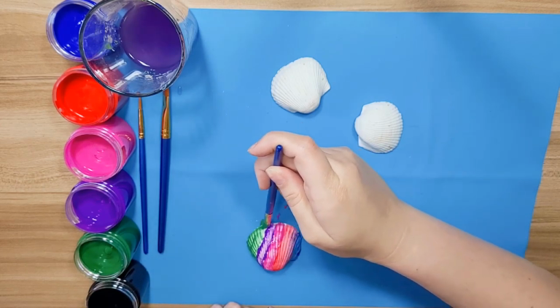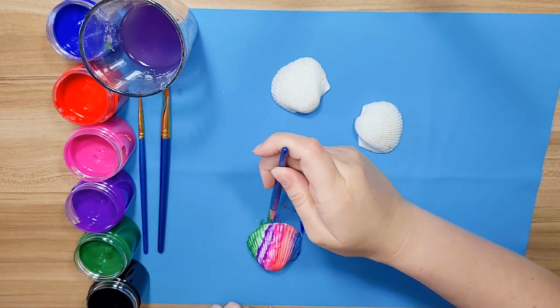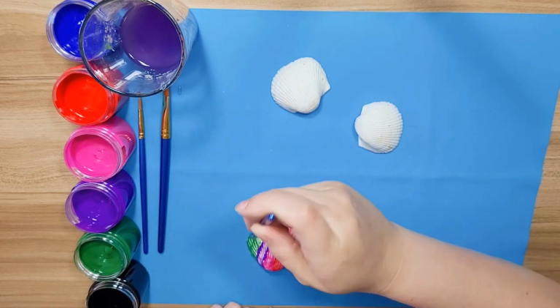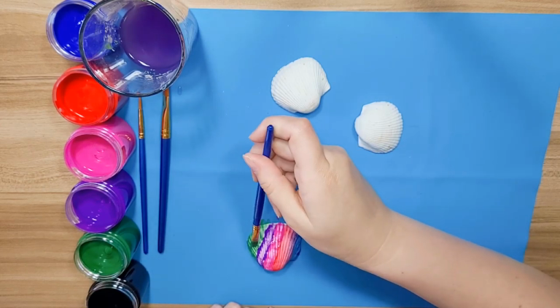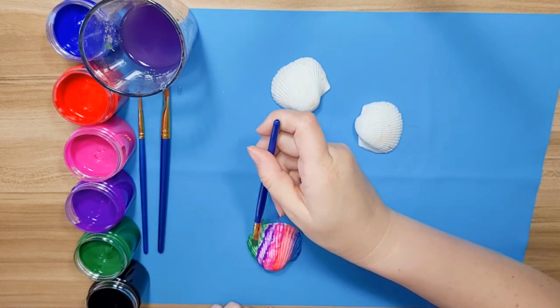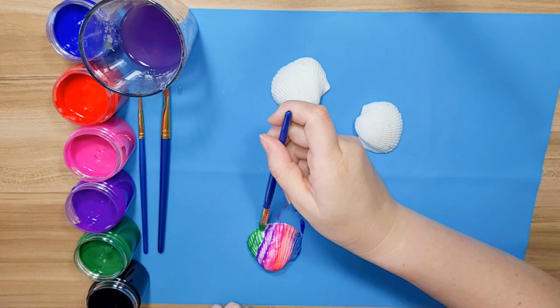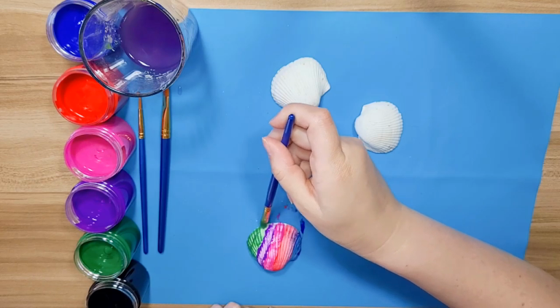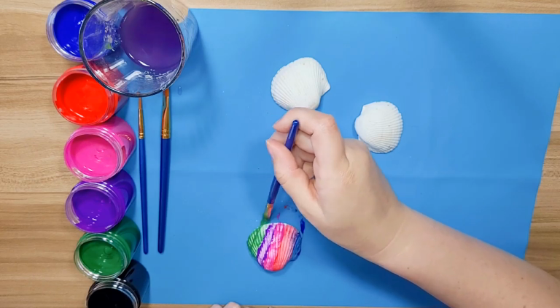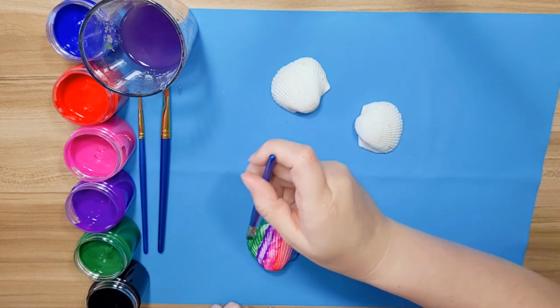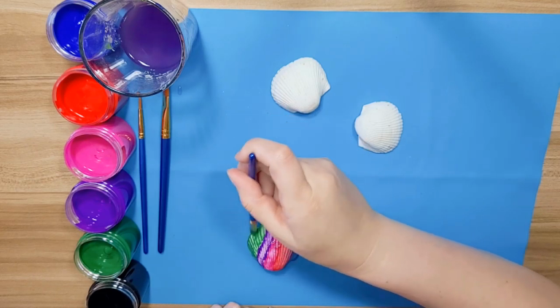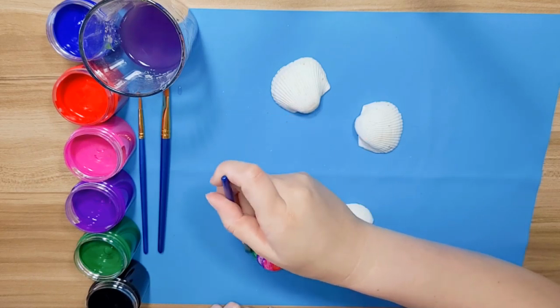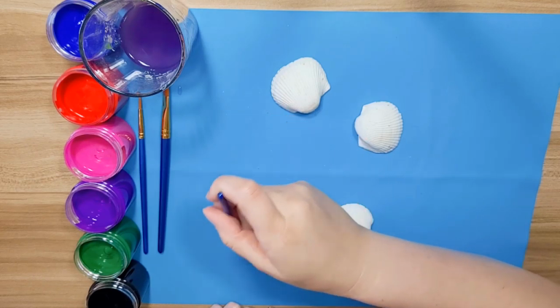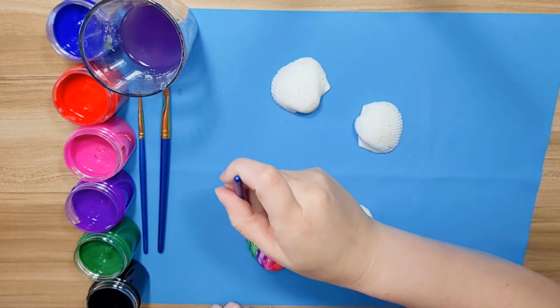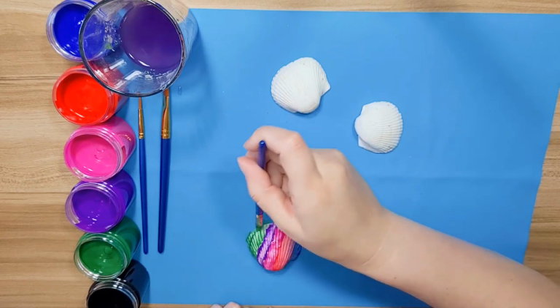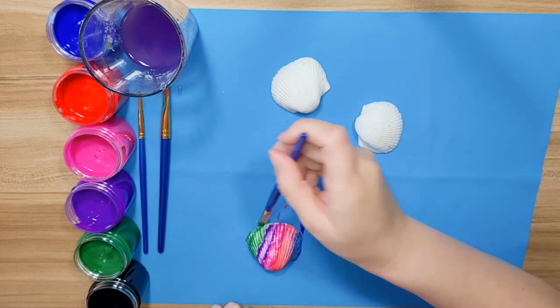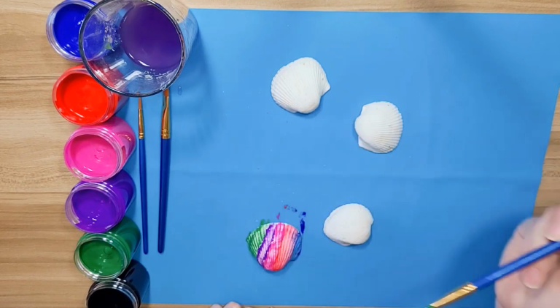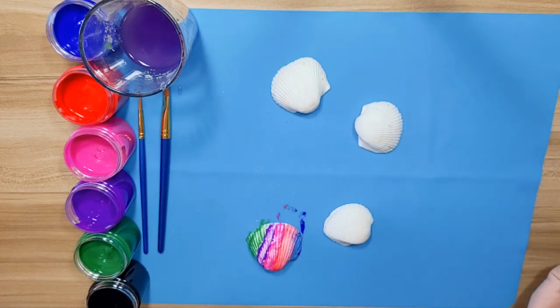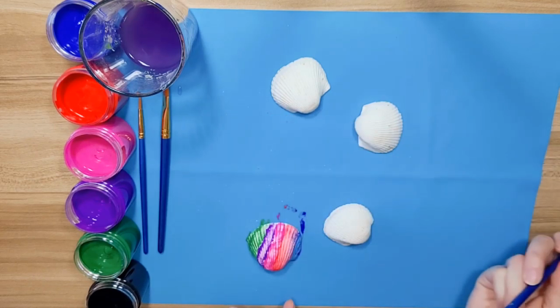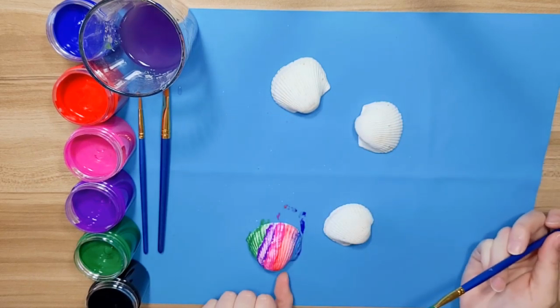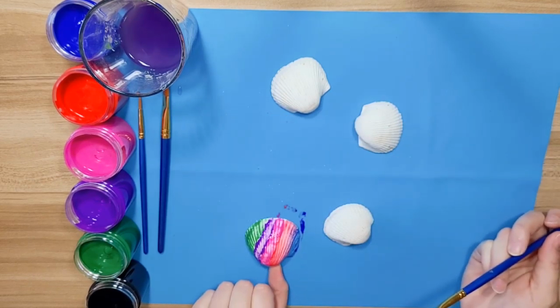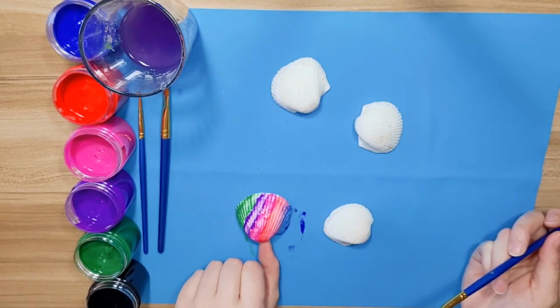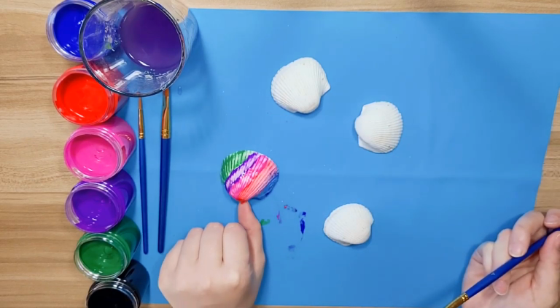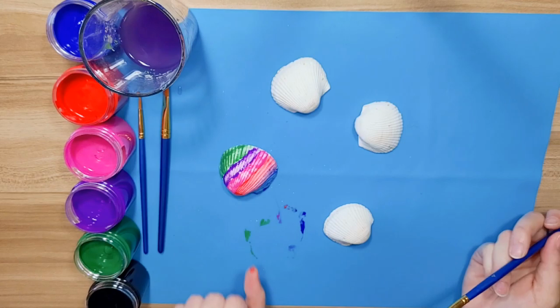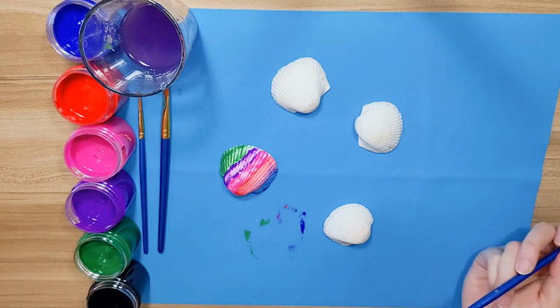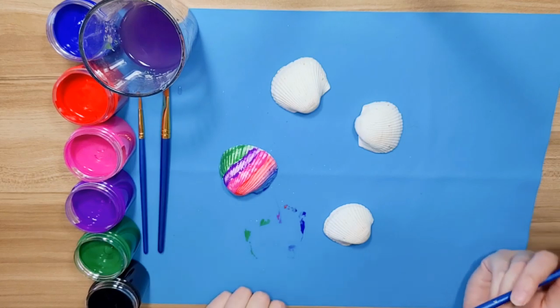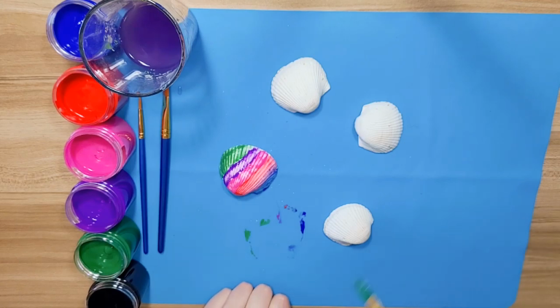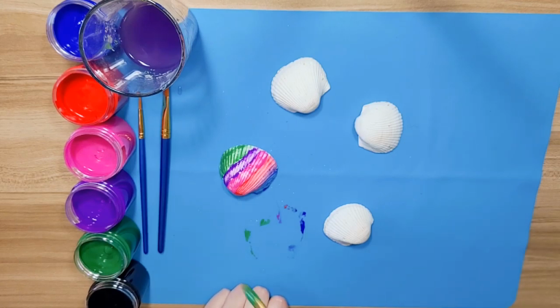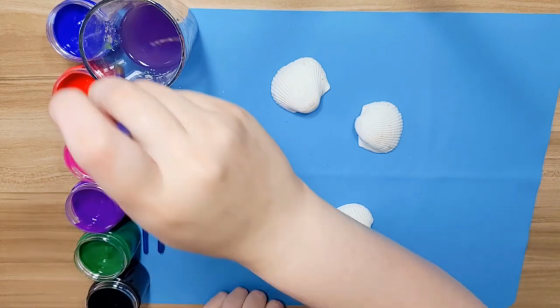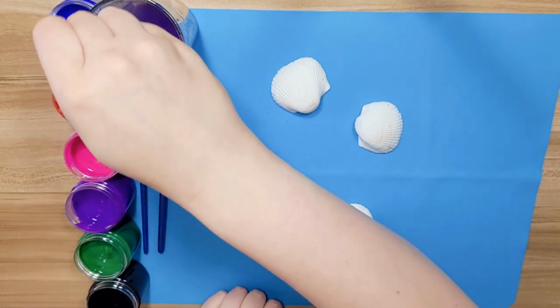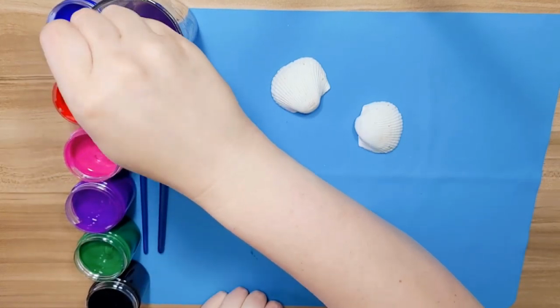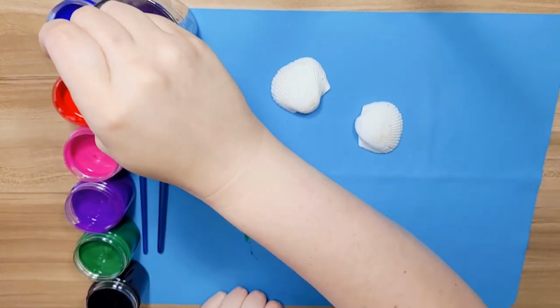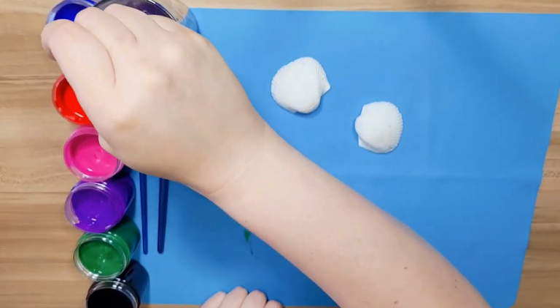Now, if you wanted to paint something on top of another color, you have to wait for them to dry. I am finished with that one — I'm going to push it to the side and do the rest of mine. You go ahead and paint yours too.